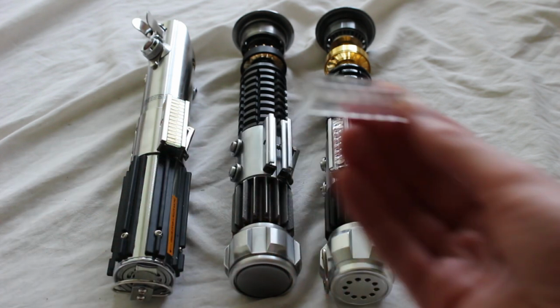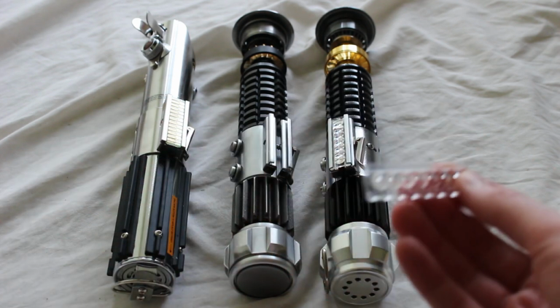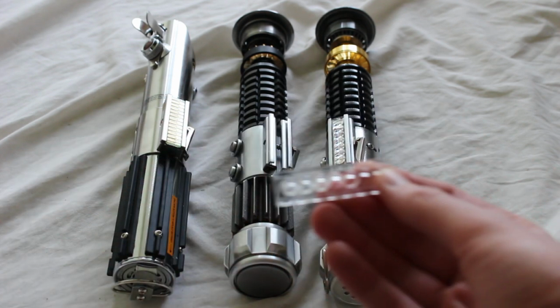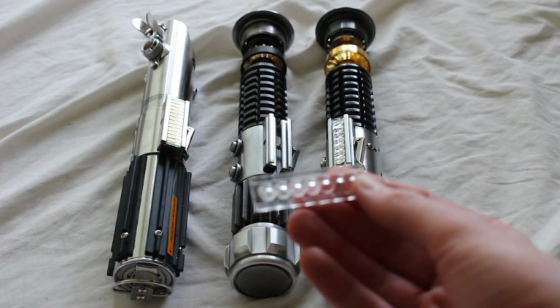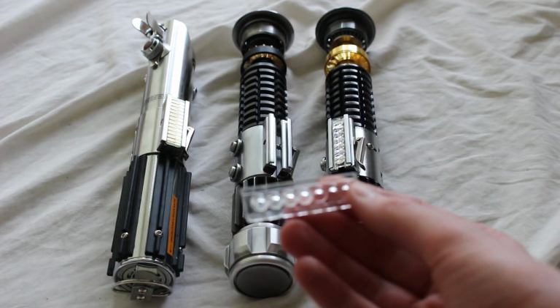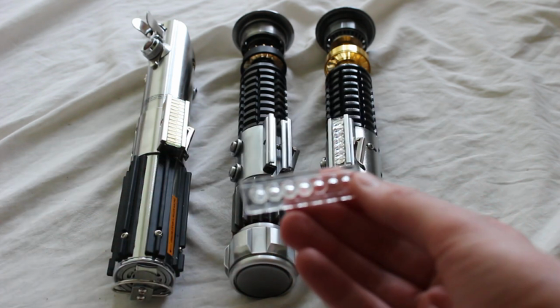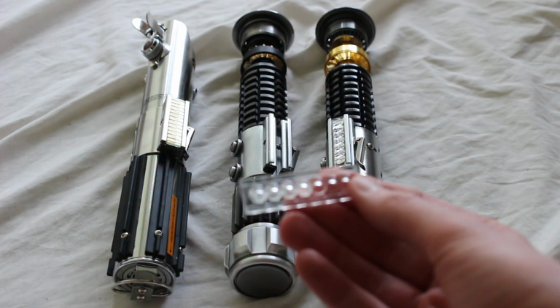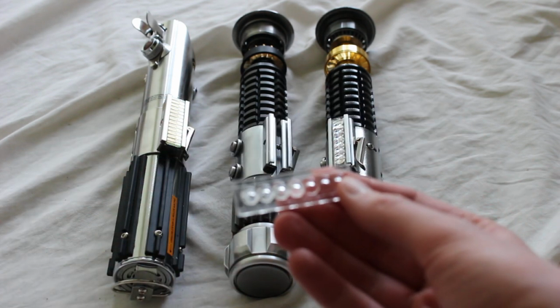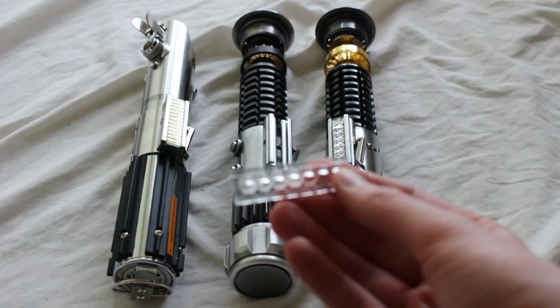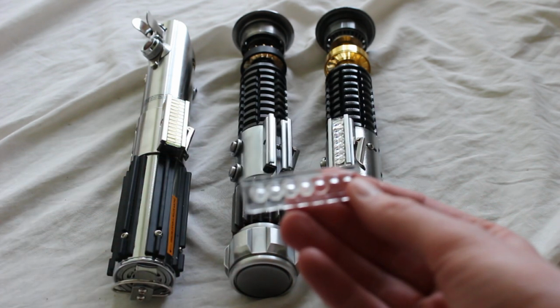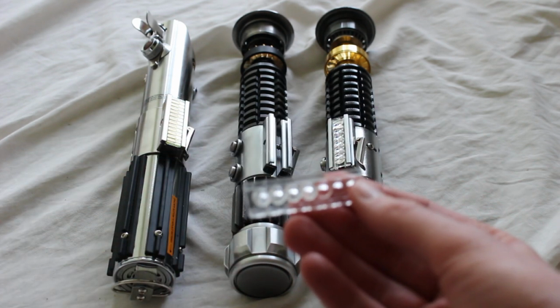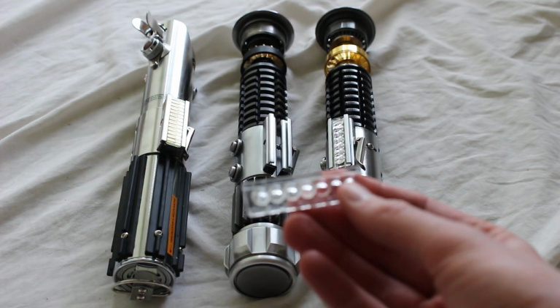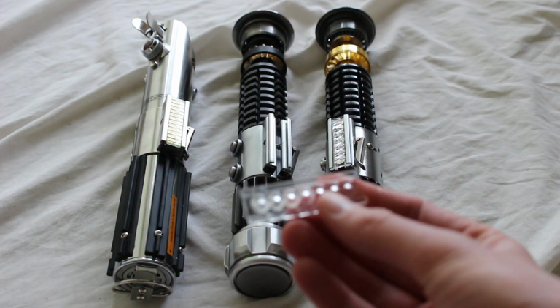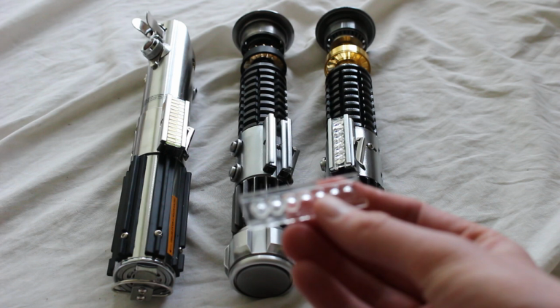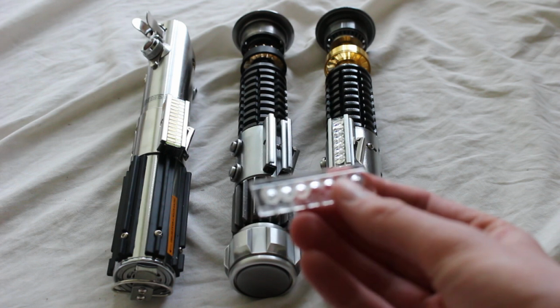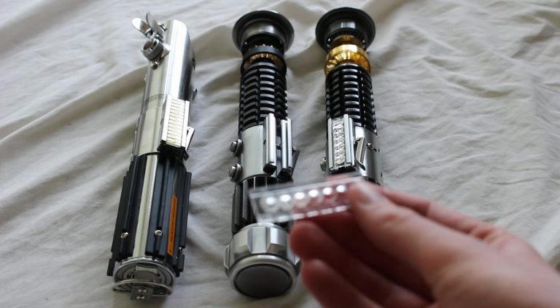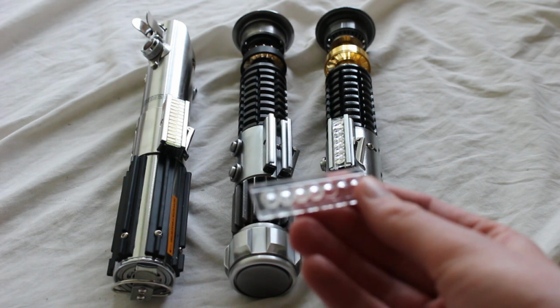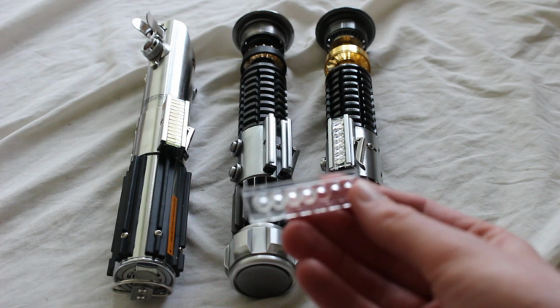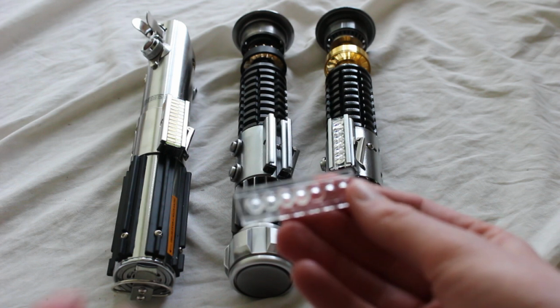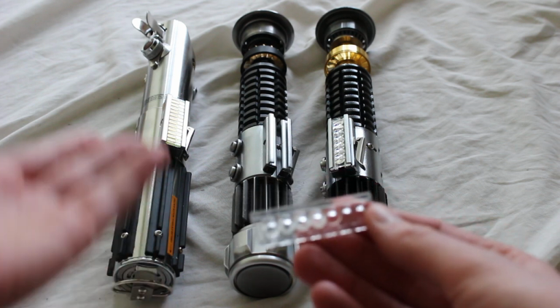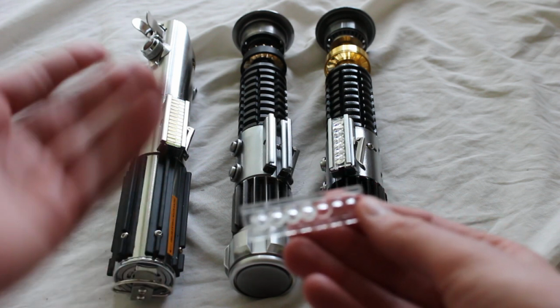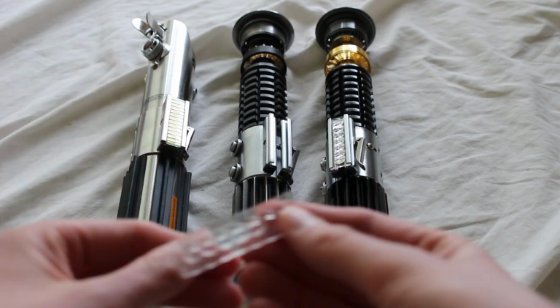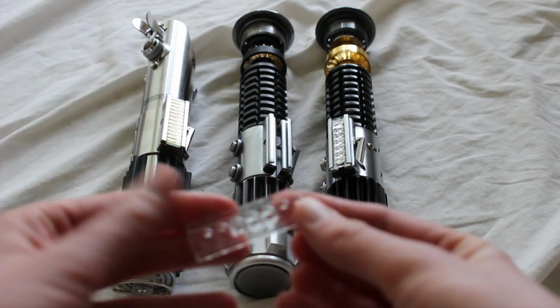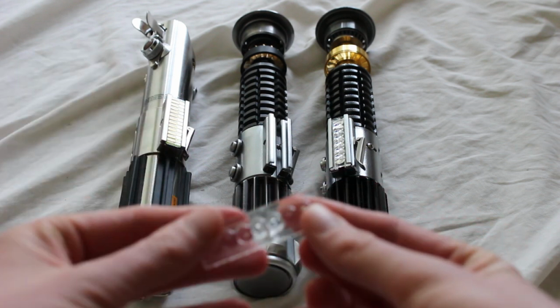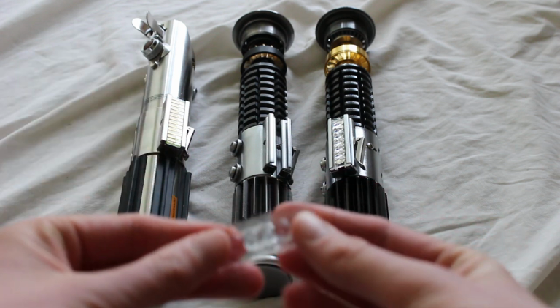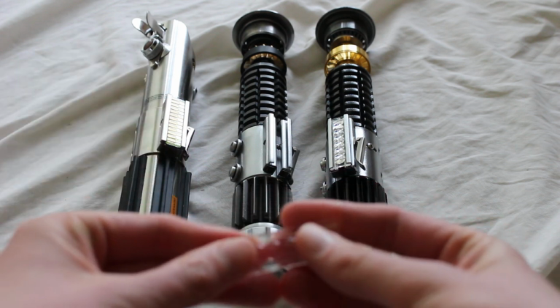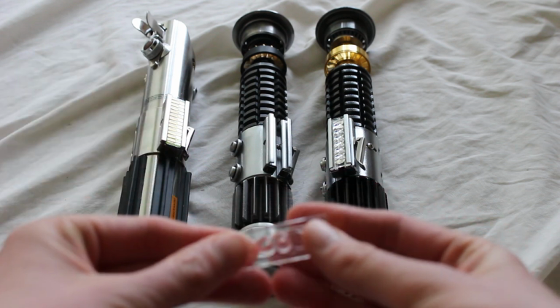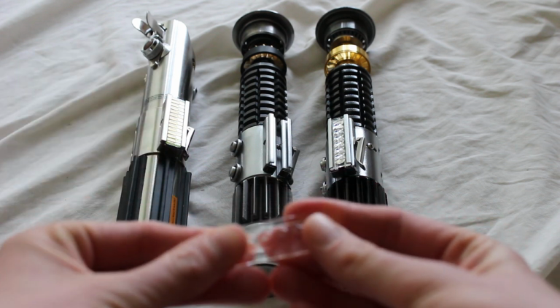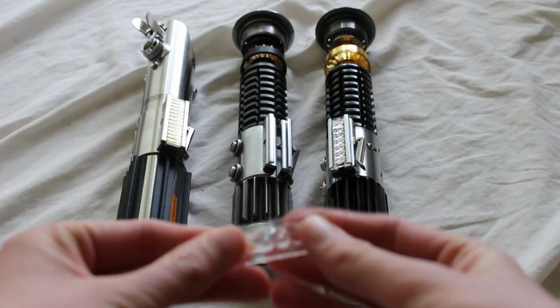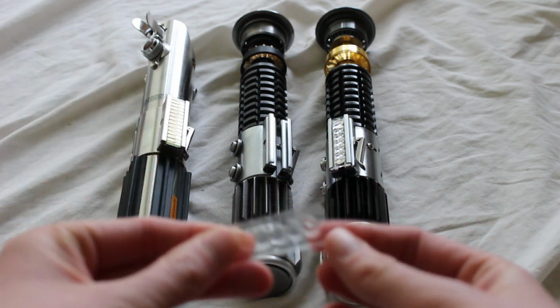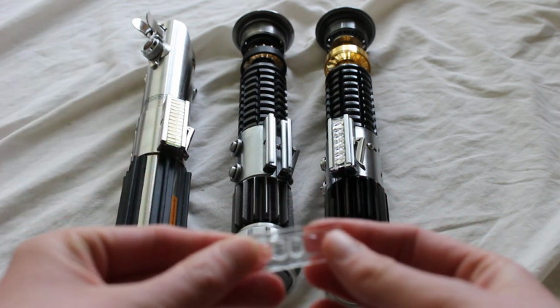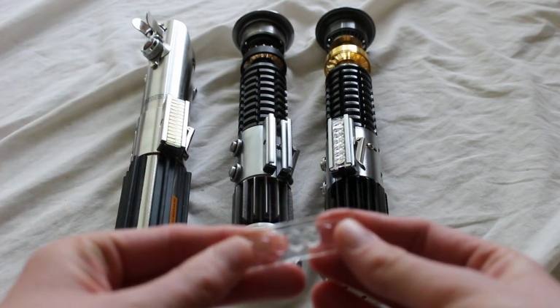The prop makers probably thought, hey, this would look really cool on a lightsaber — the same reason they would add a clamp card to the activation box of the lightsaber.